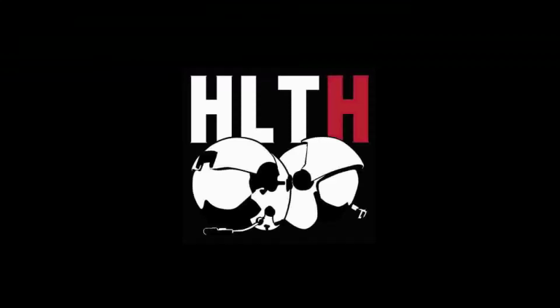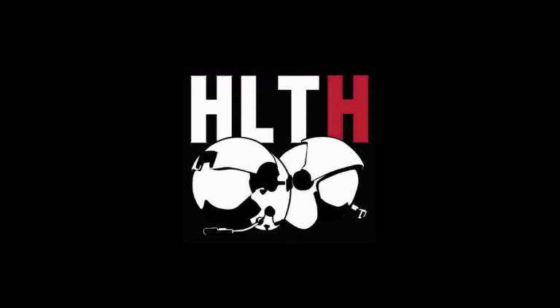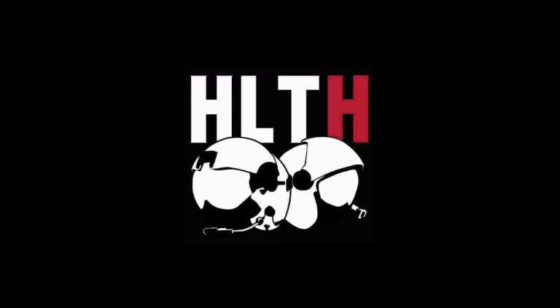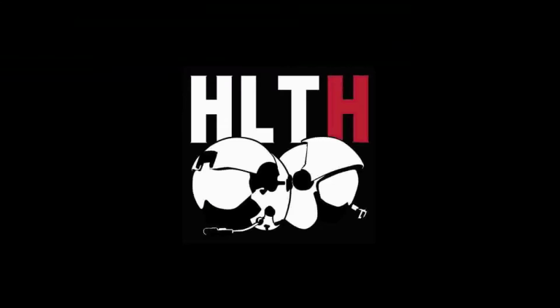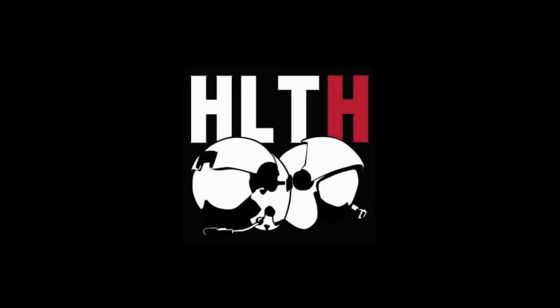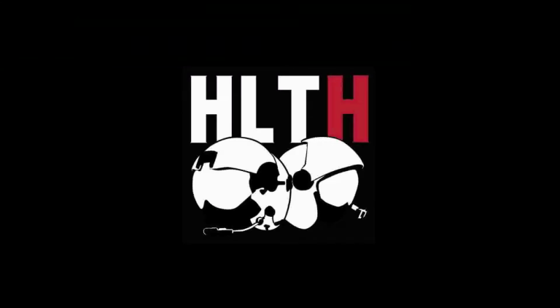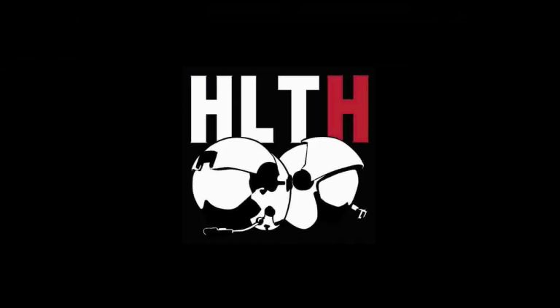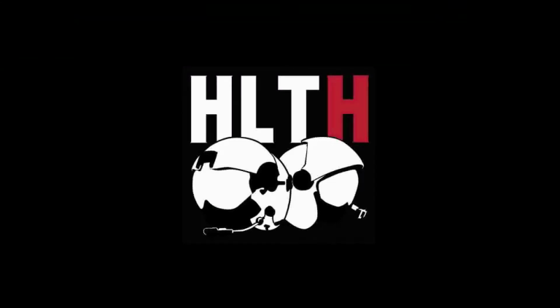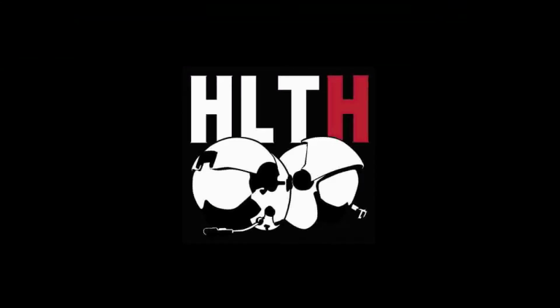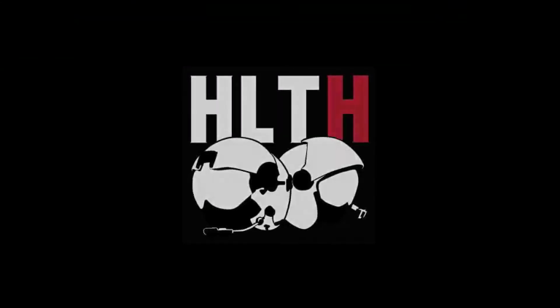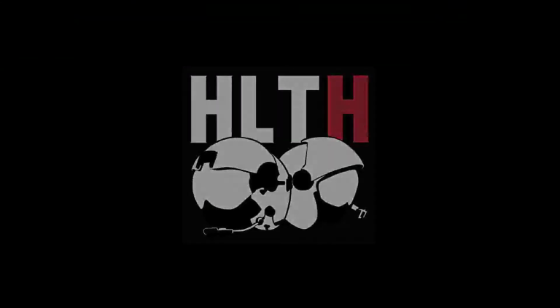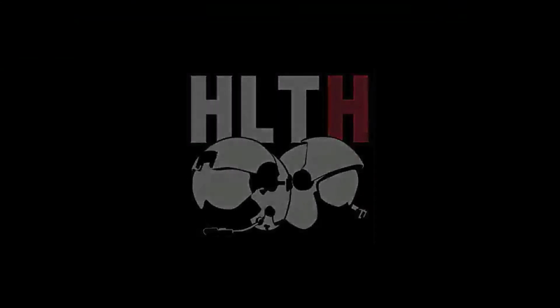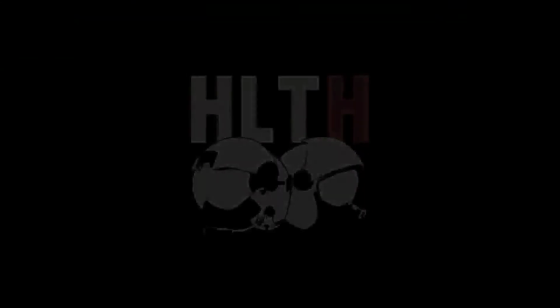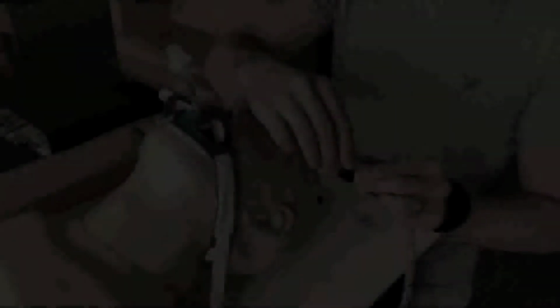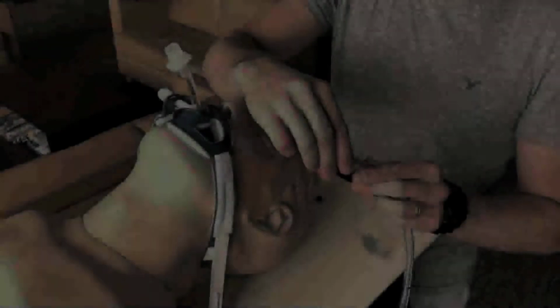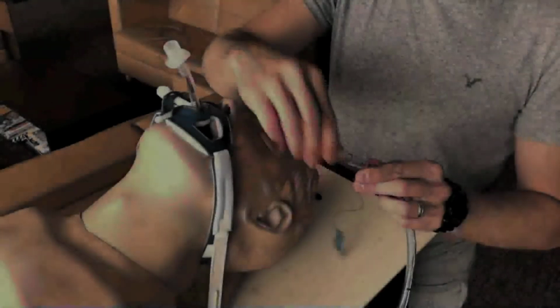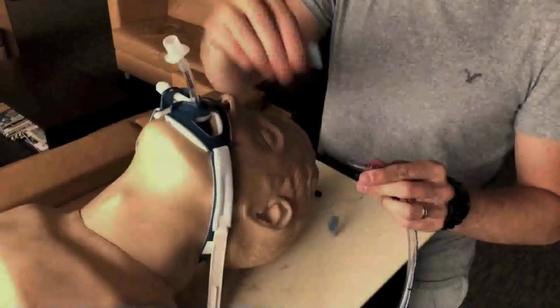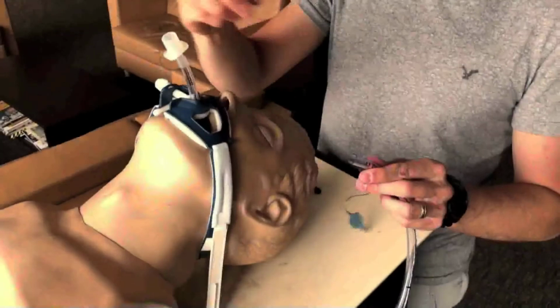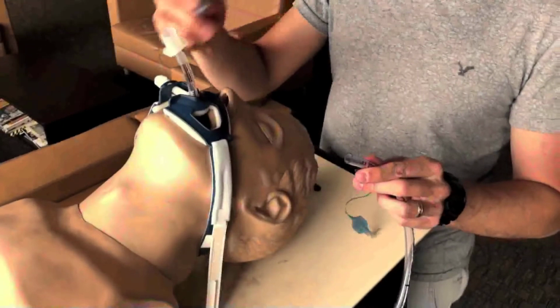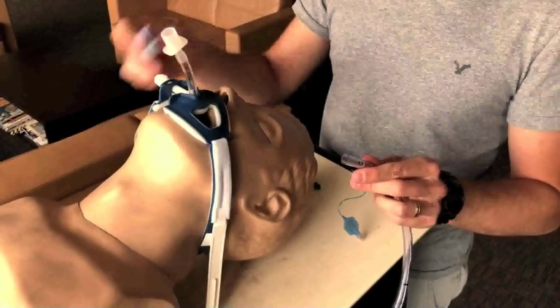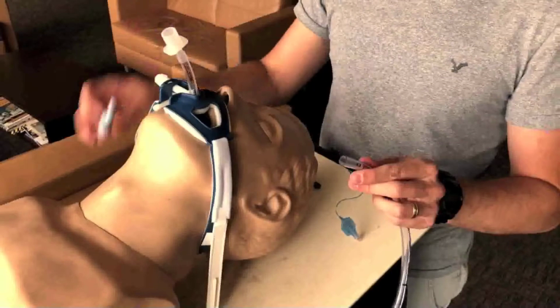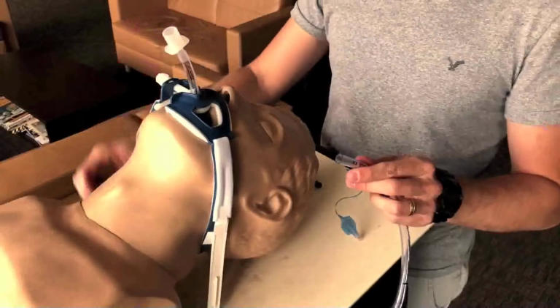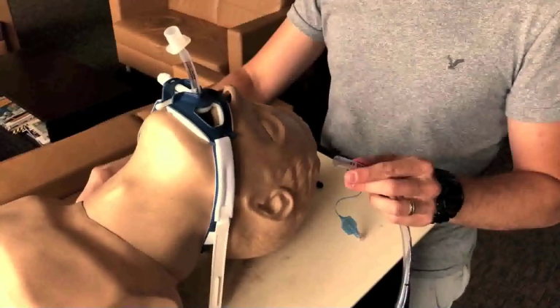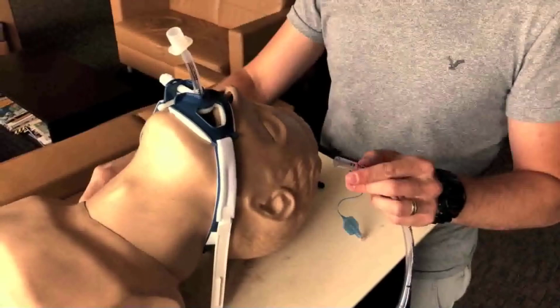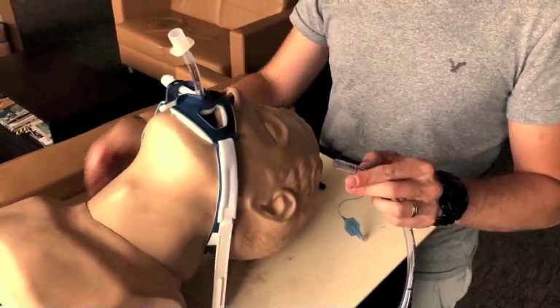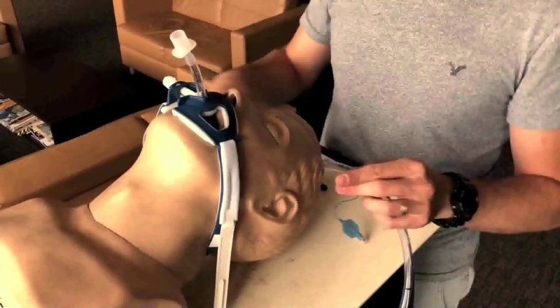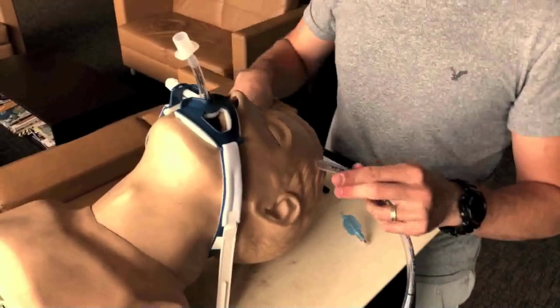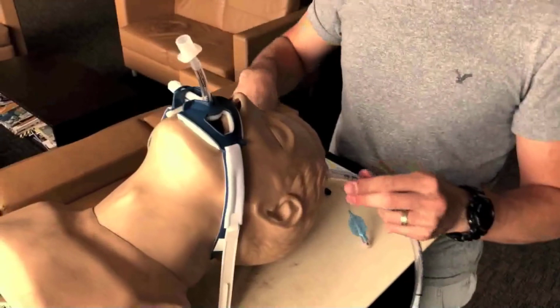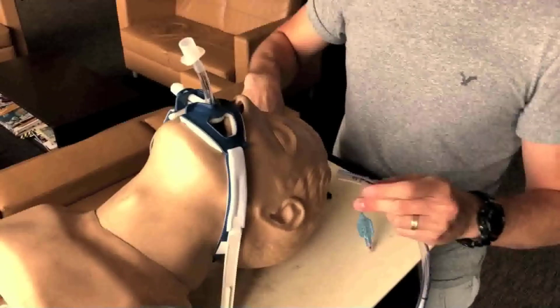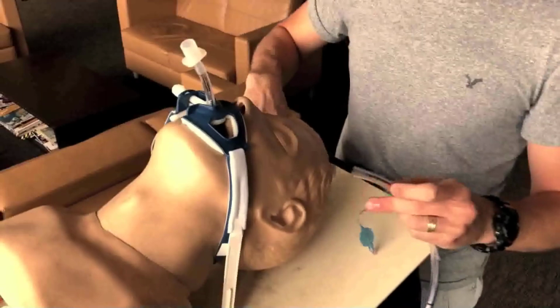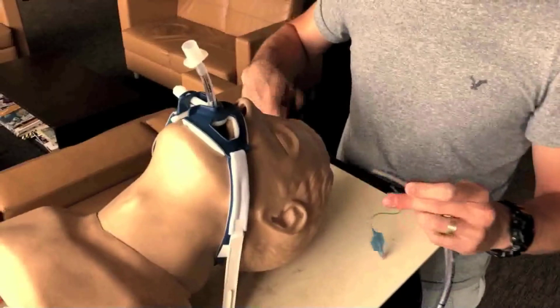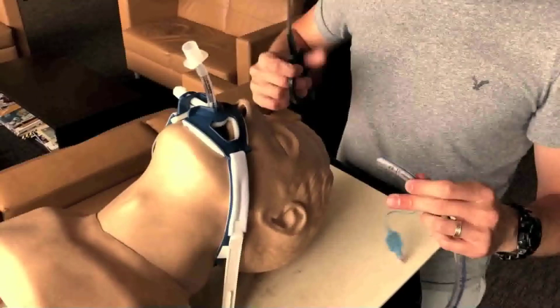This is the video that accompanies episode 21 of the Heavy Lies The Helmet podcast. Here we see that we have an 8.0 endotracheal tube.